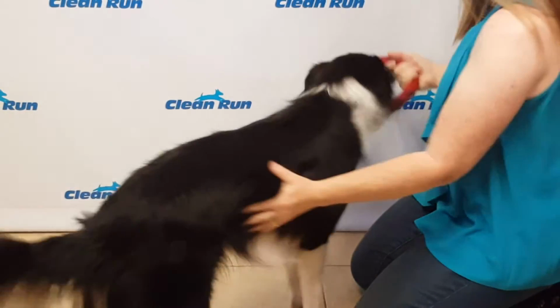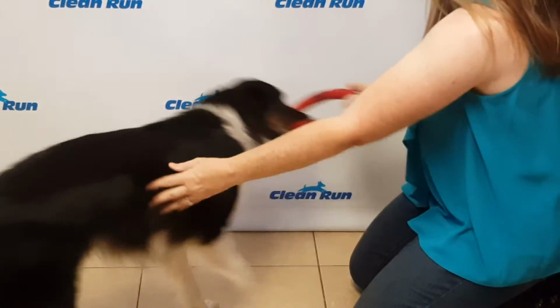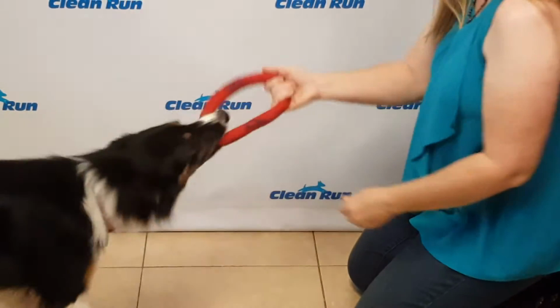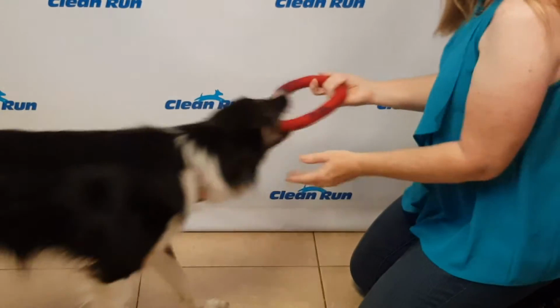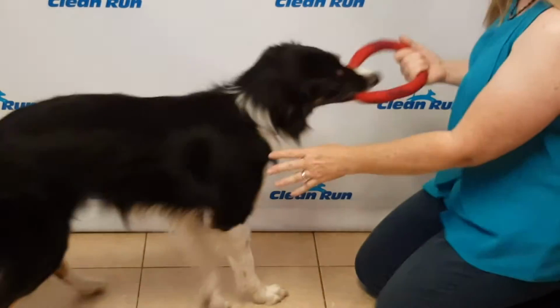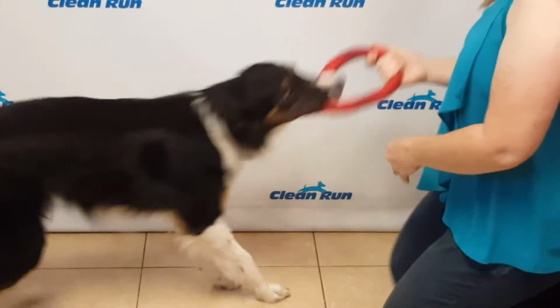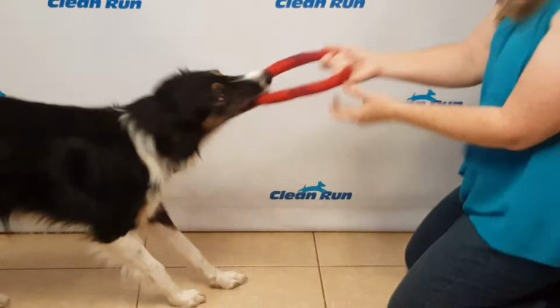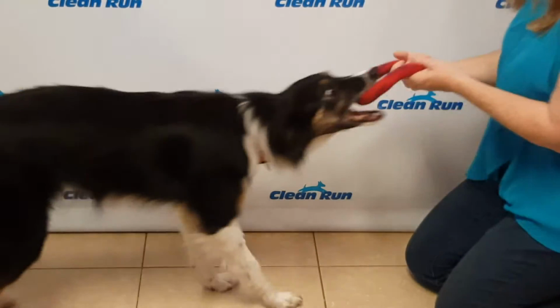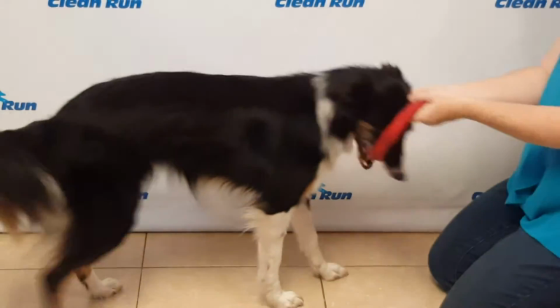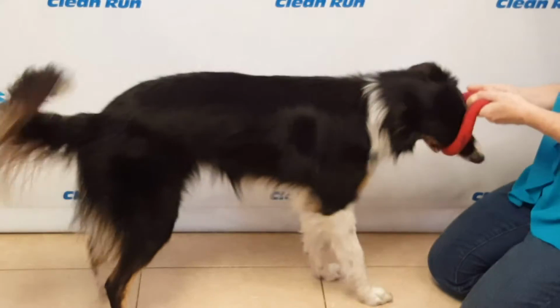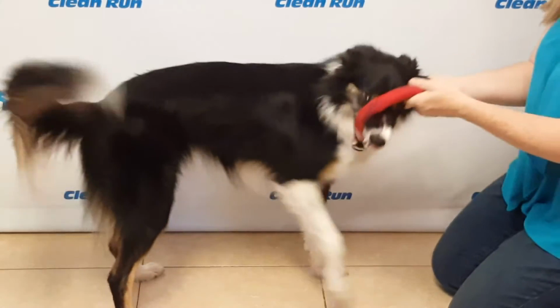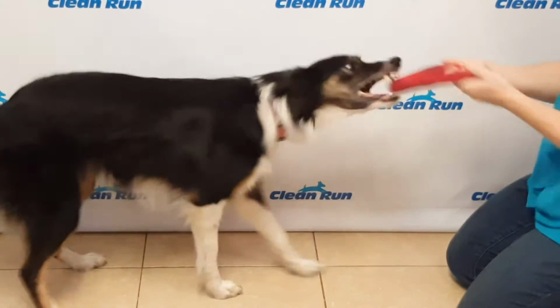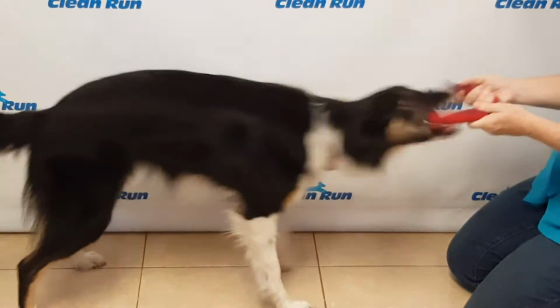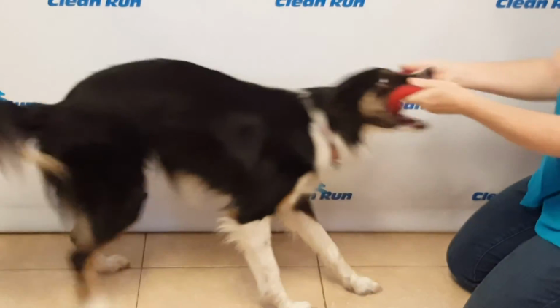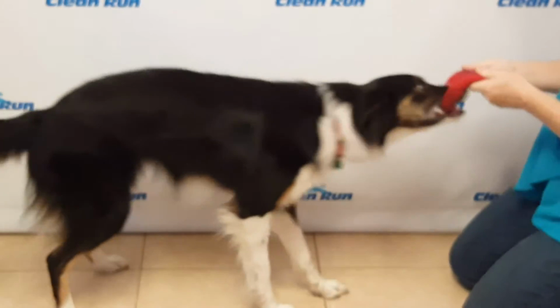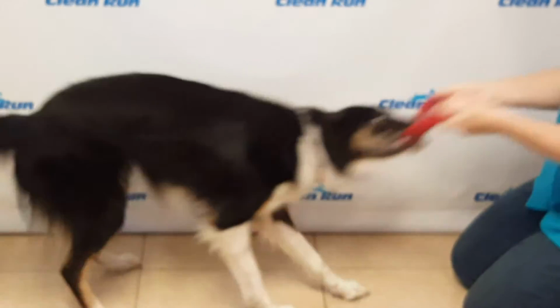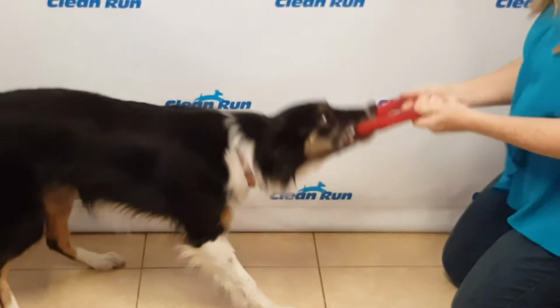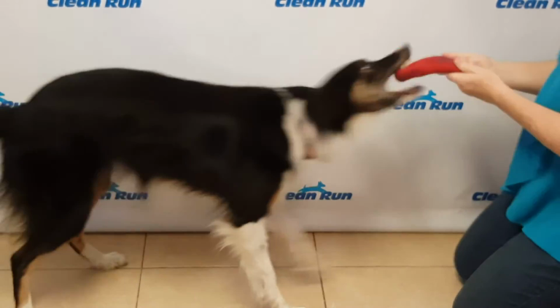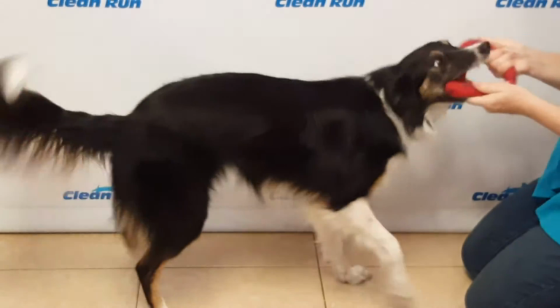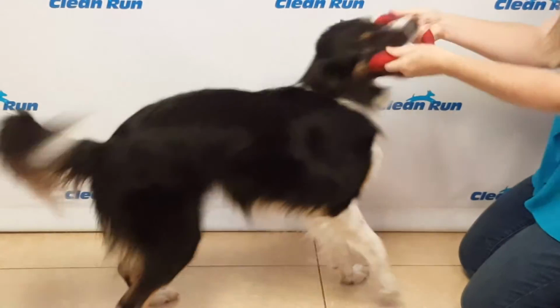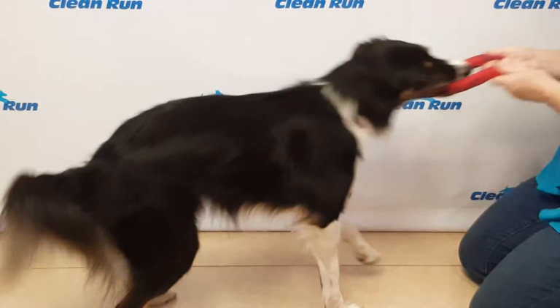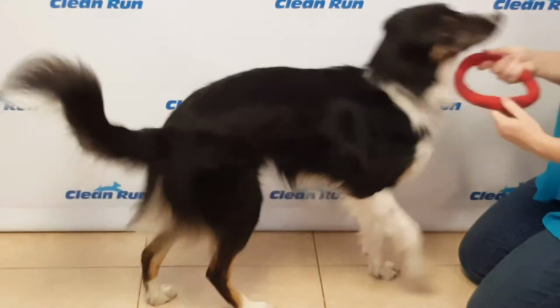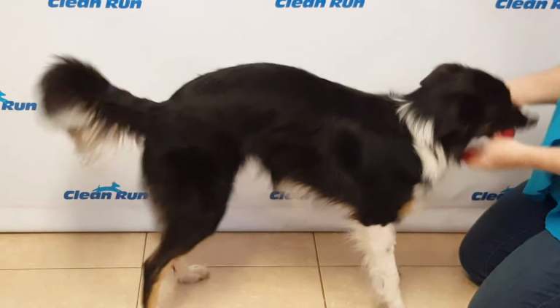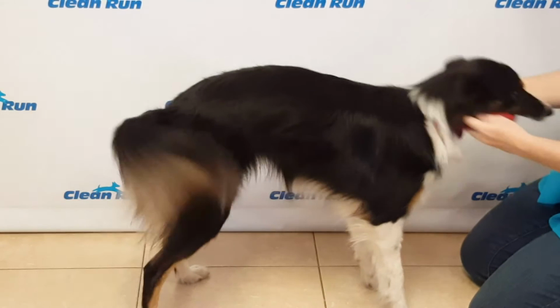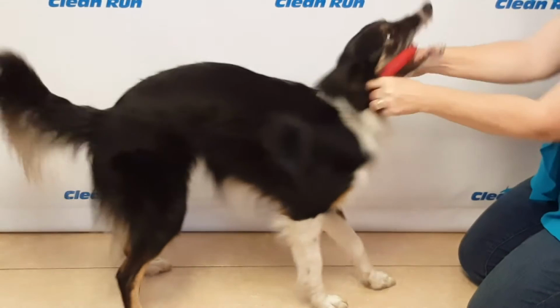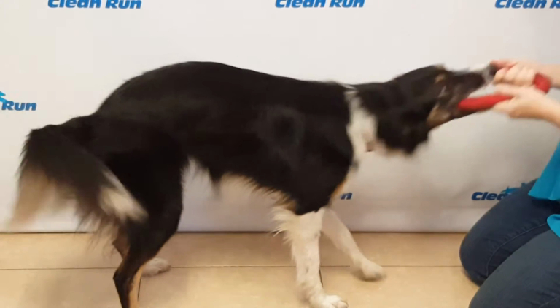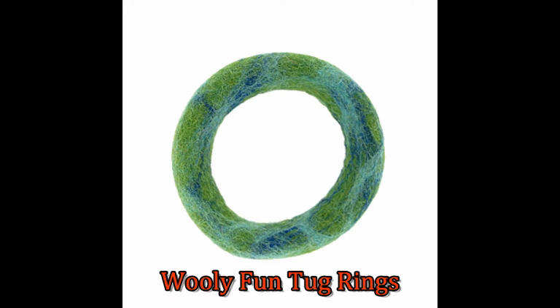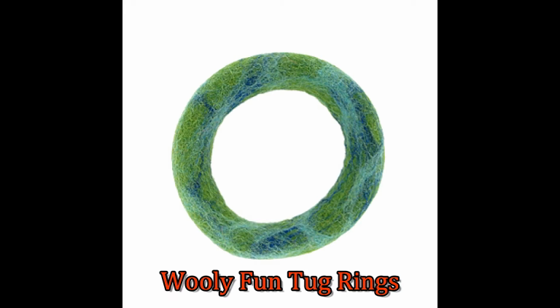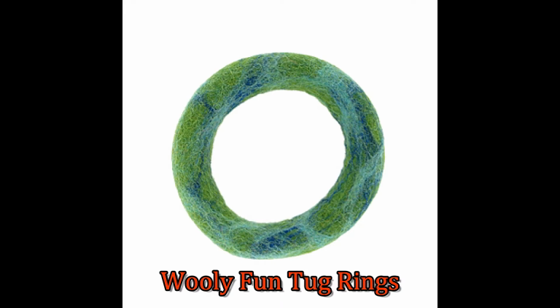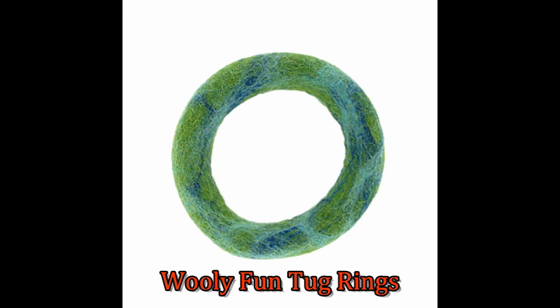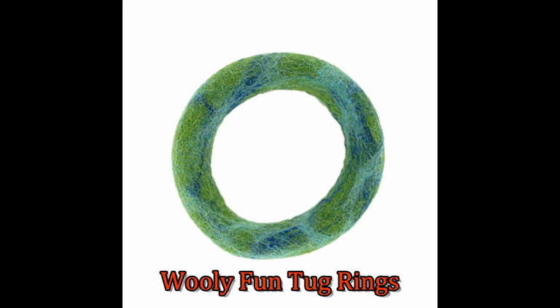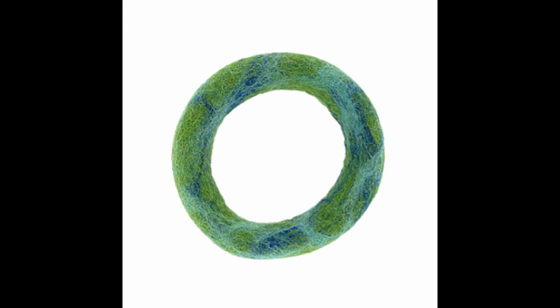These cheerful and unique ring-shaped toys are made from 100% wool that is boiled and dyed with human-grade vegetable dyes. With a package made from 100% recycled material, these are truly eco-friendly dog toys.